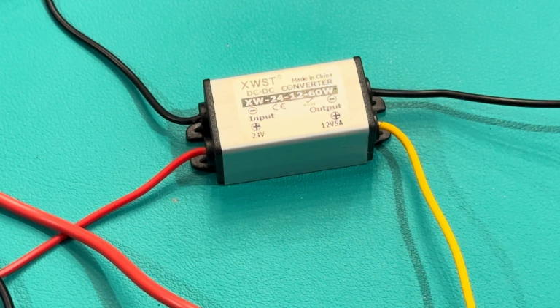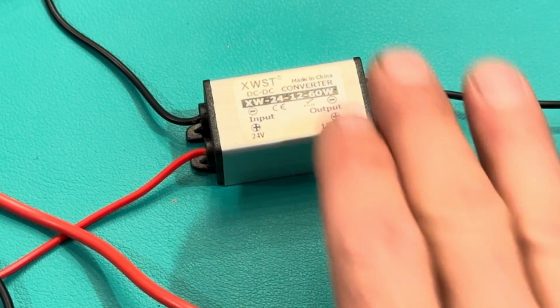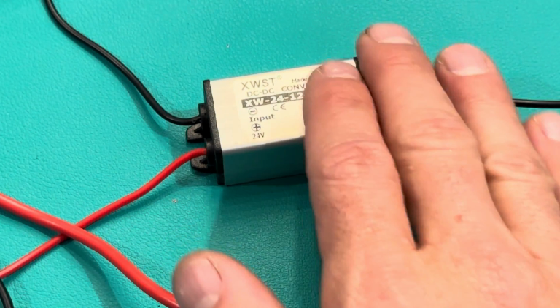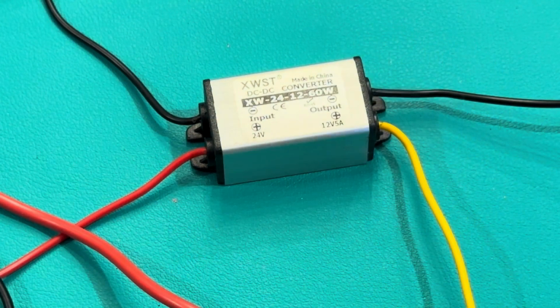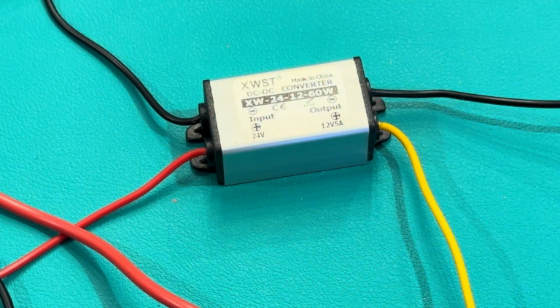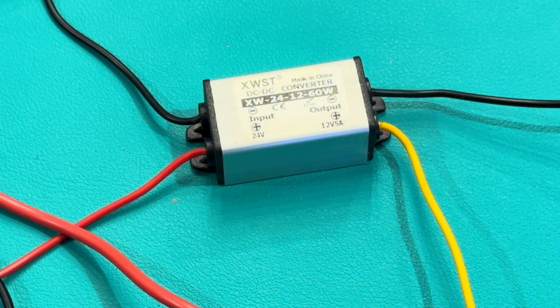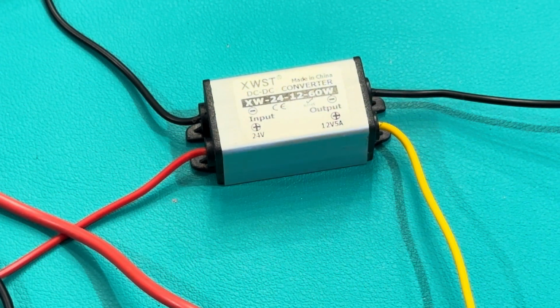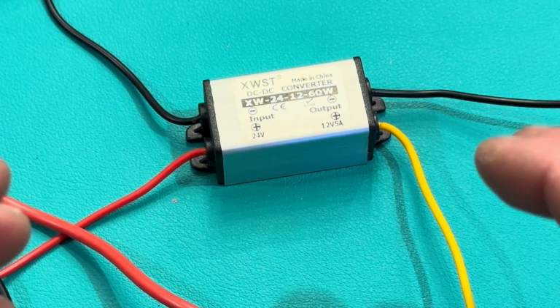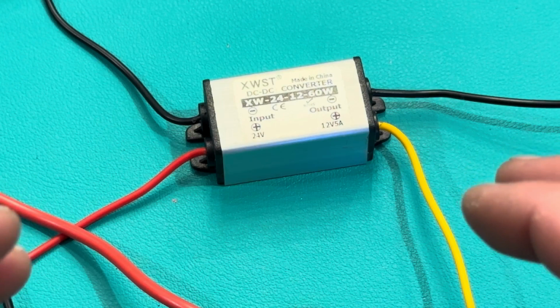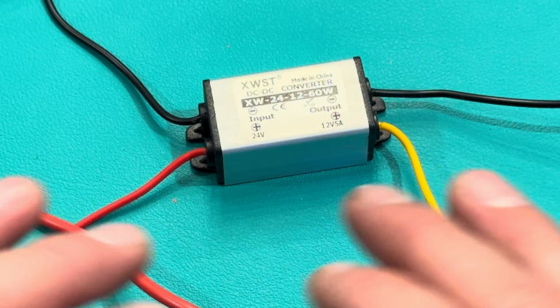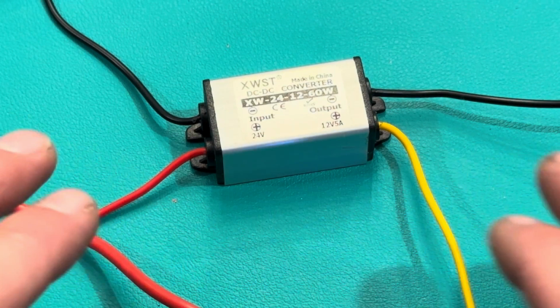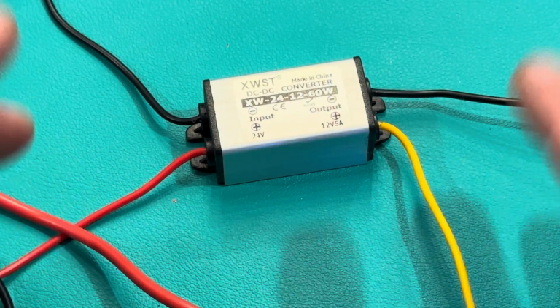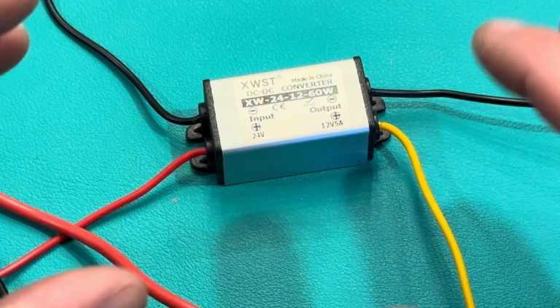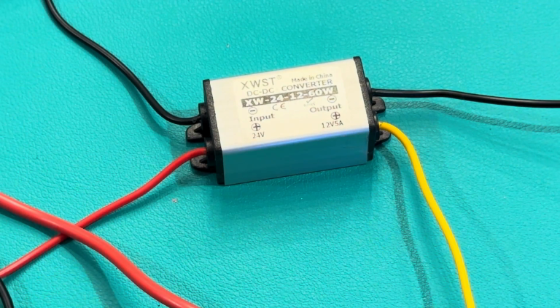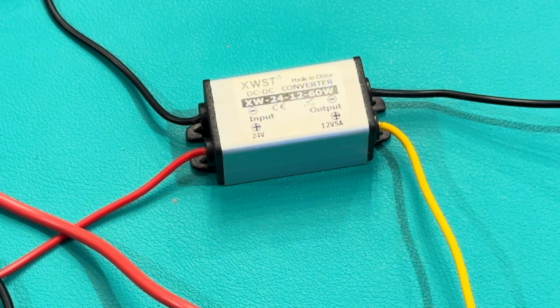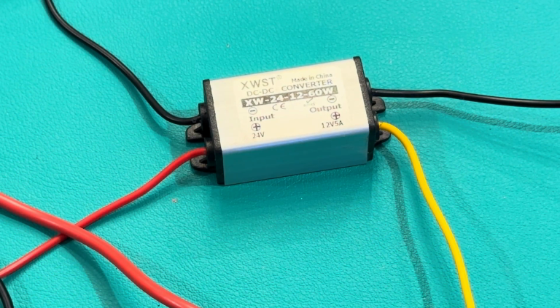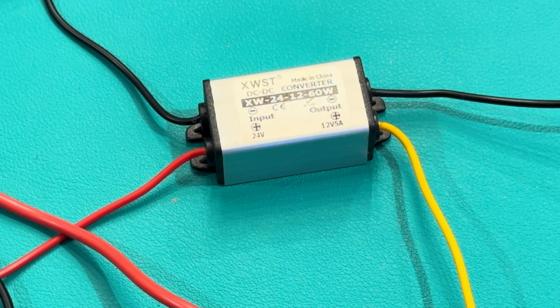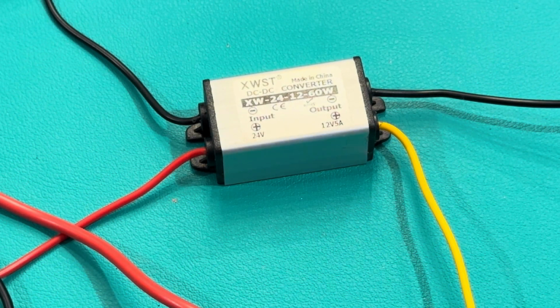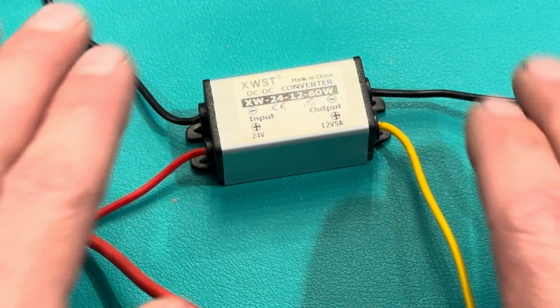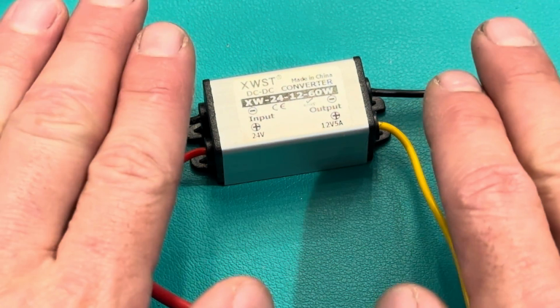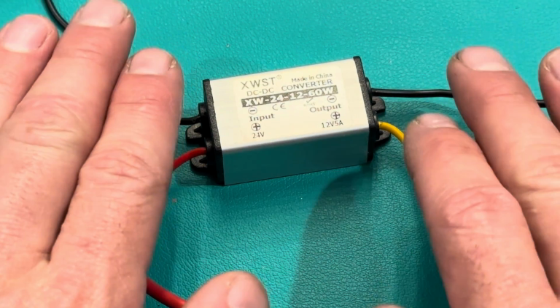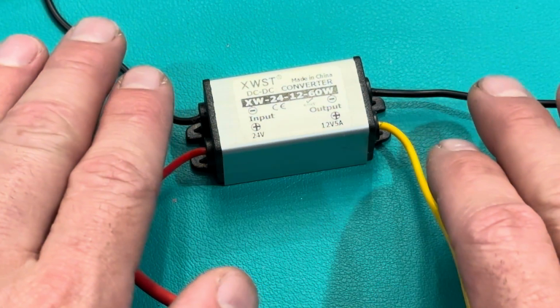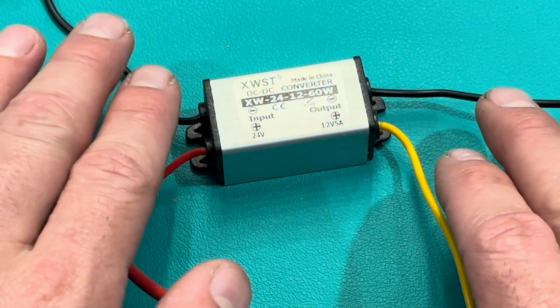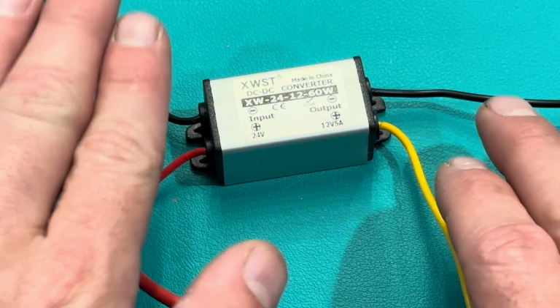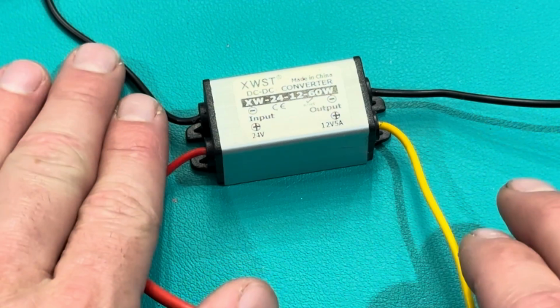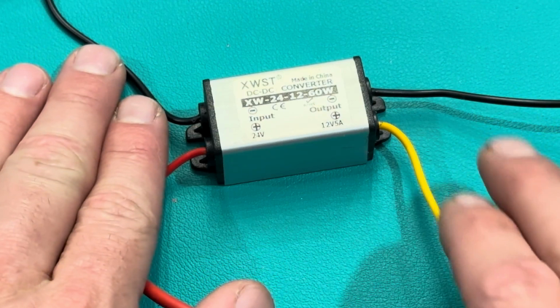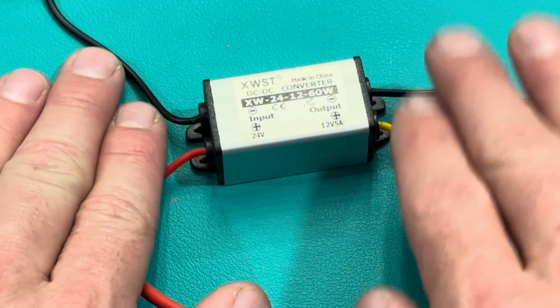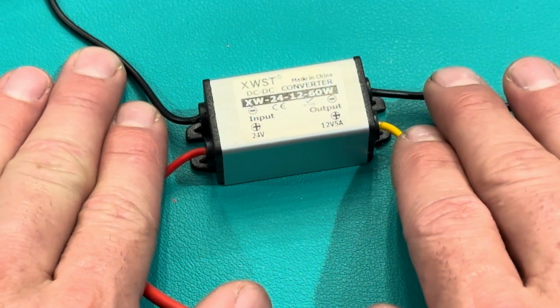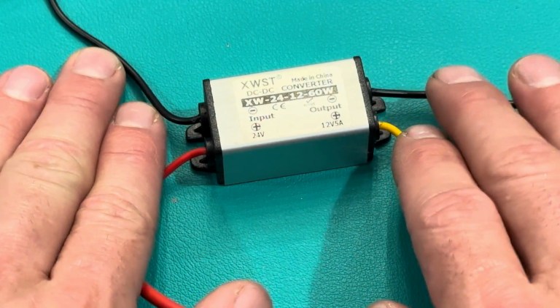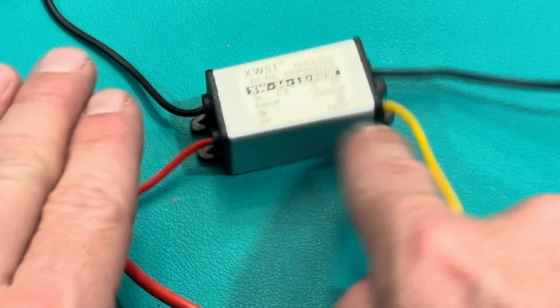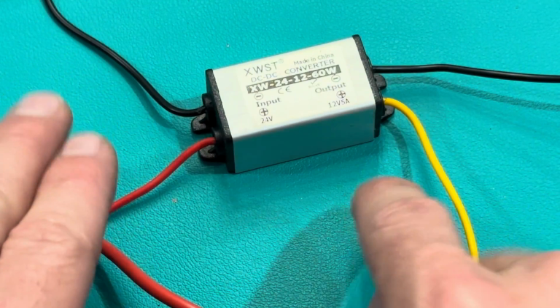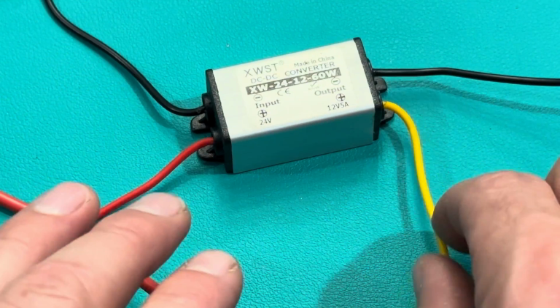So this is my transformer — I've zoomed in so I don't confuse anybody. It's 24 volts in, 12 volts out, so it steps the voltage down so I don't blow up my light bar.